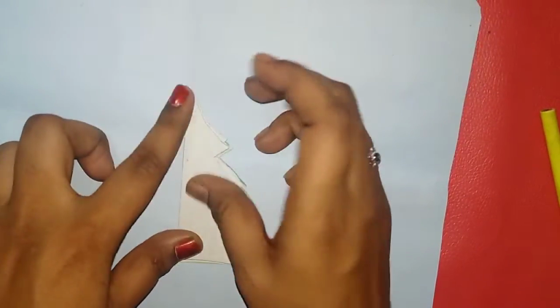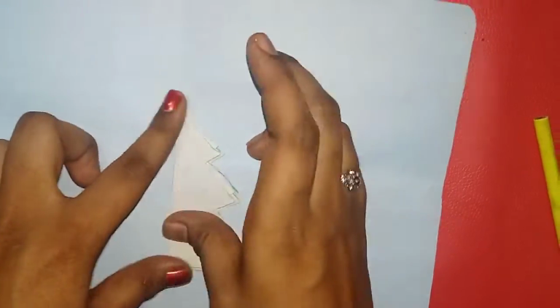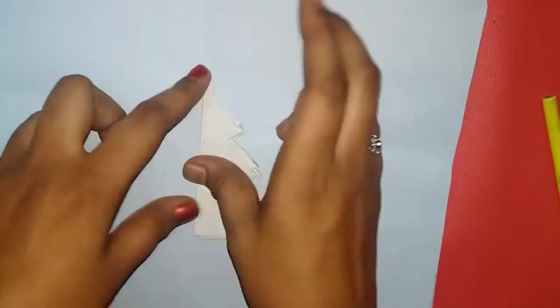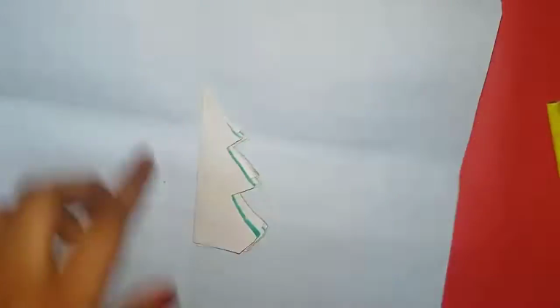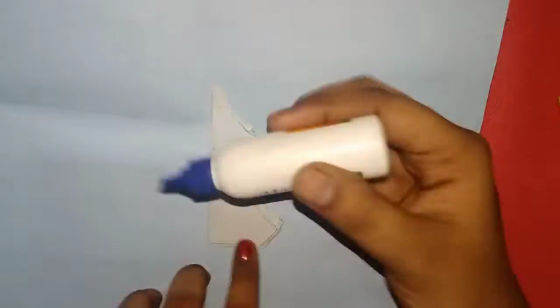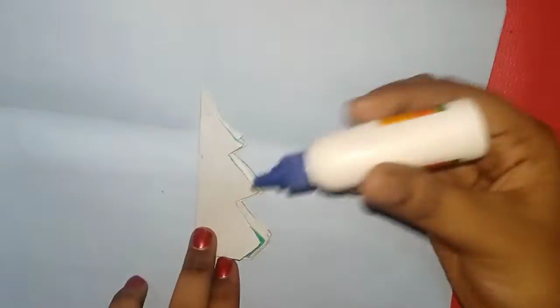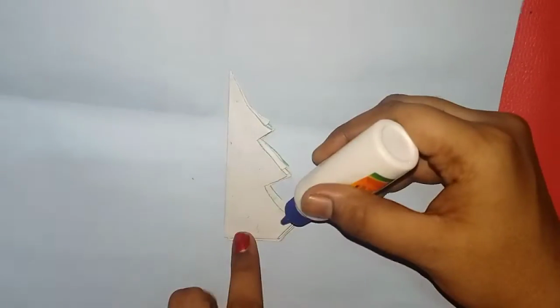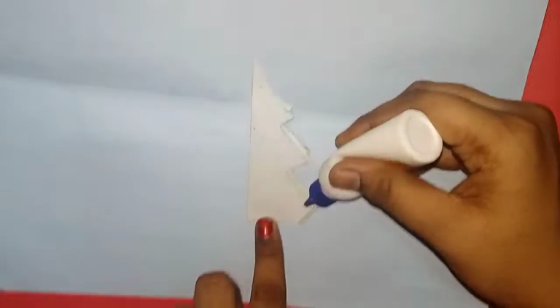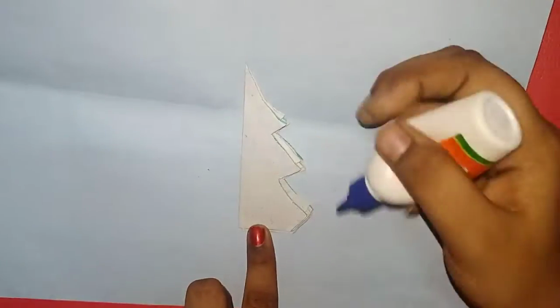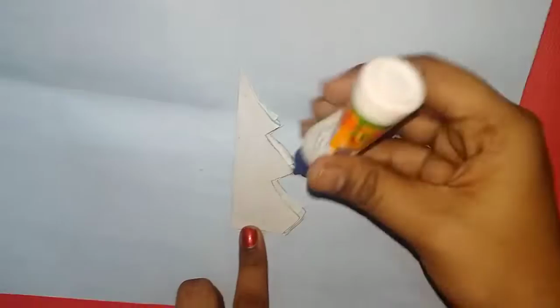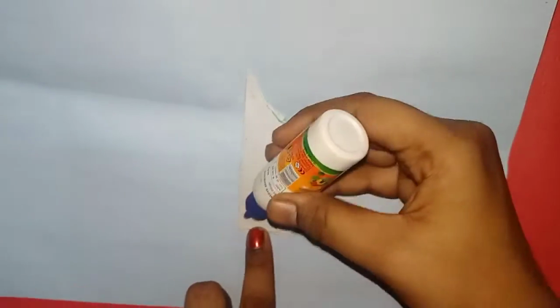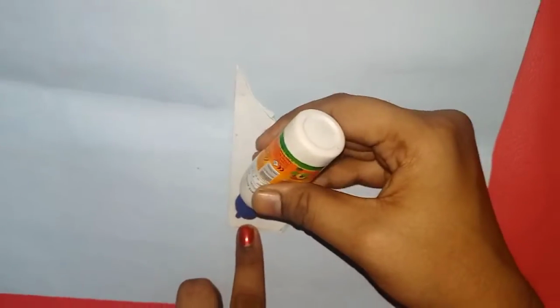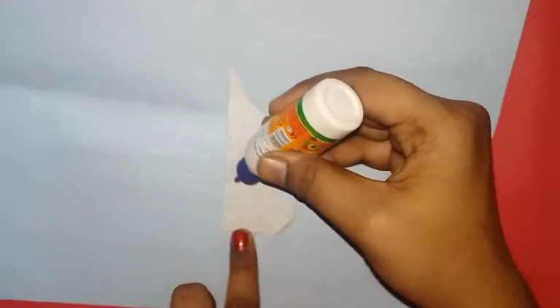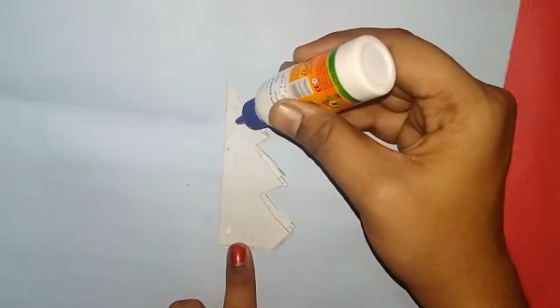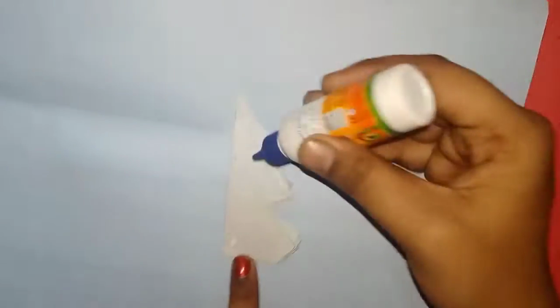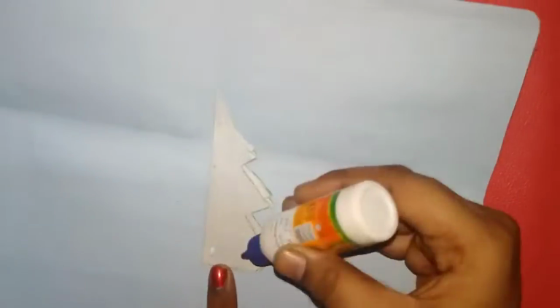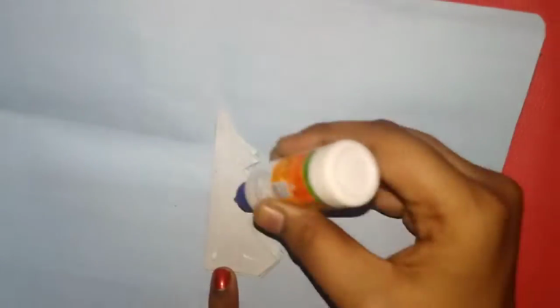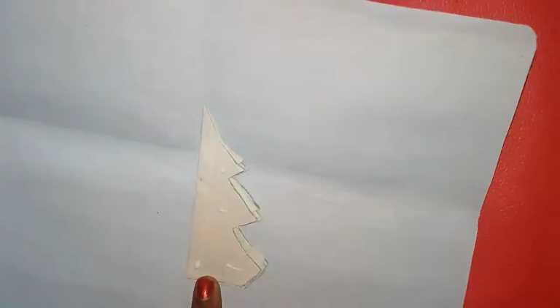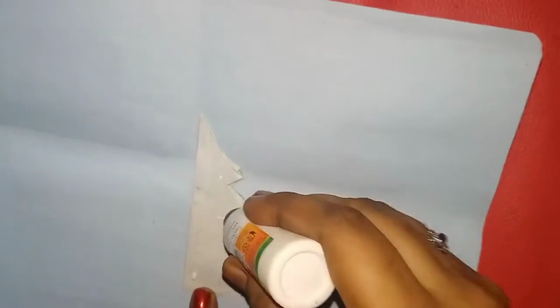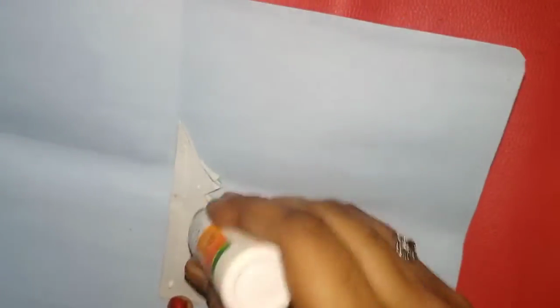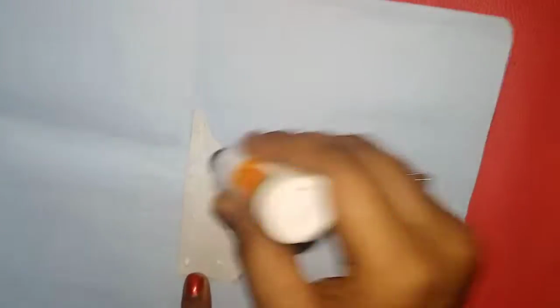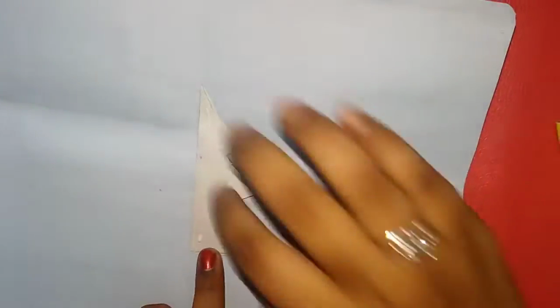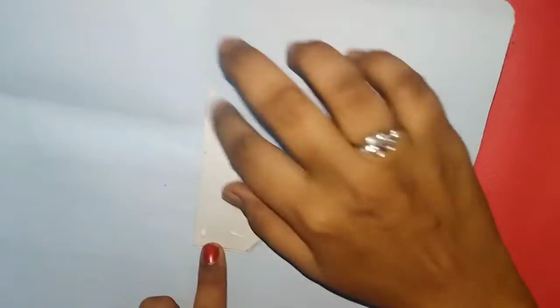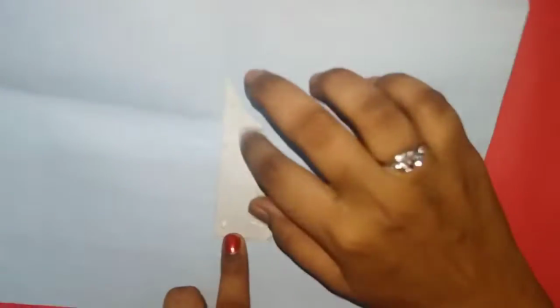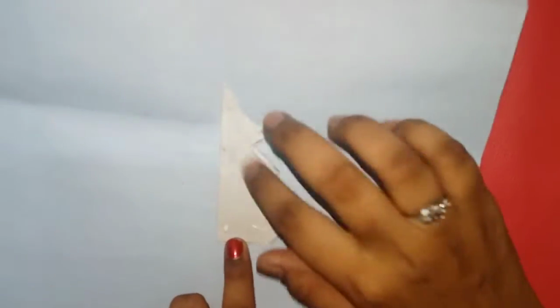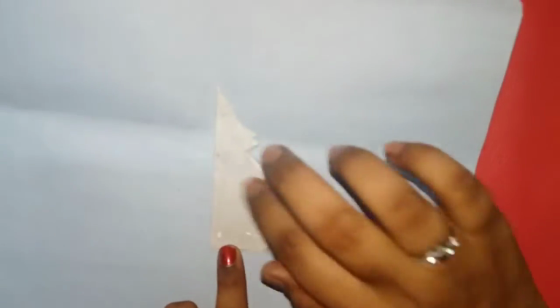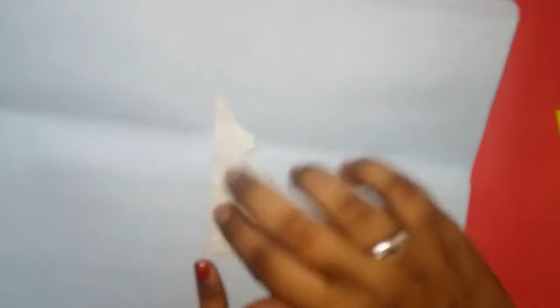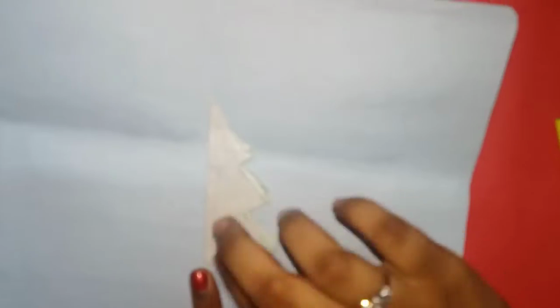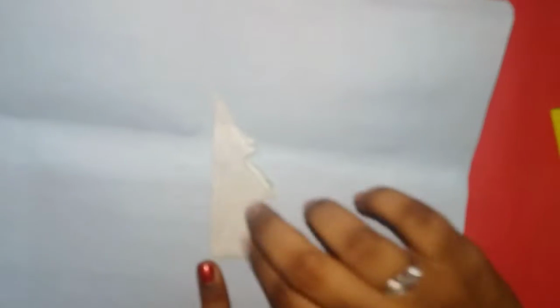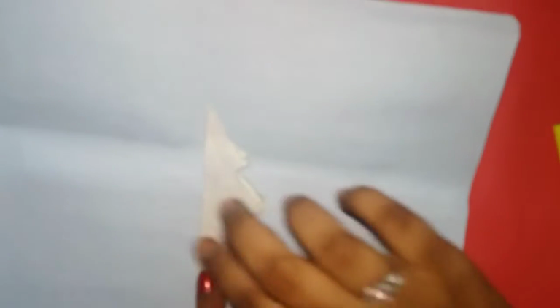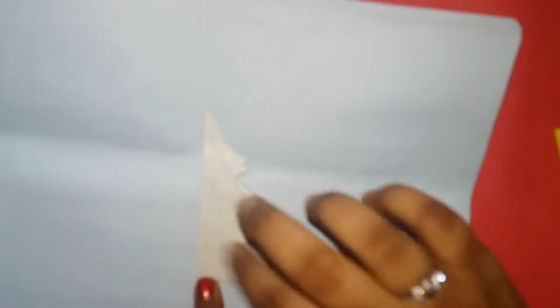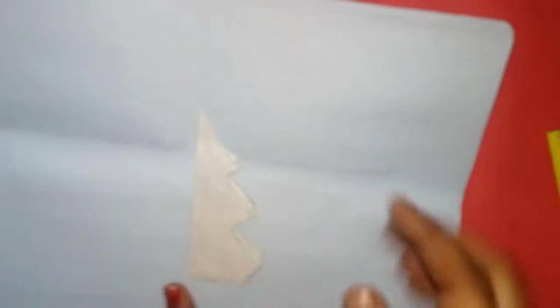If you want to make a 3D or 2D design, you can draw it with glue, or a green color, or glitter, or sequins.